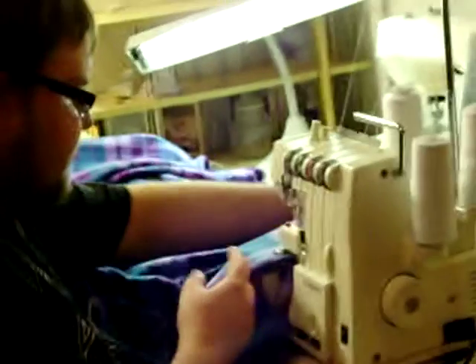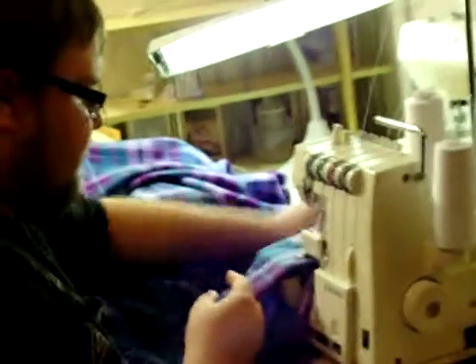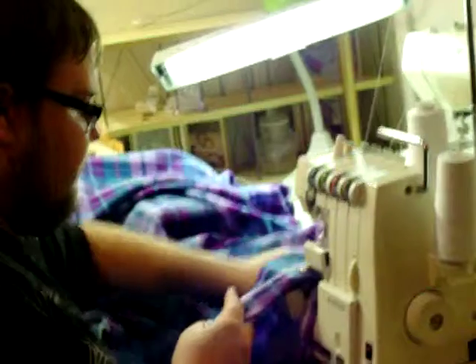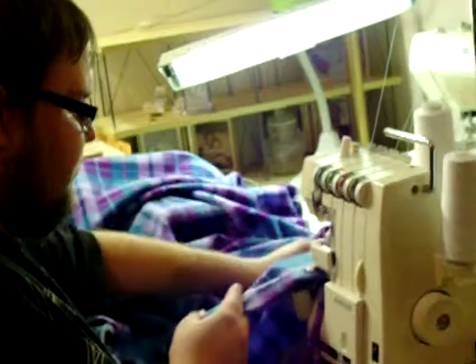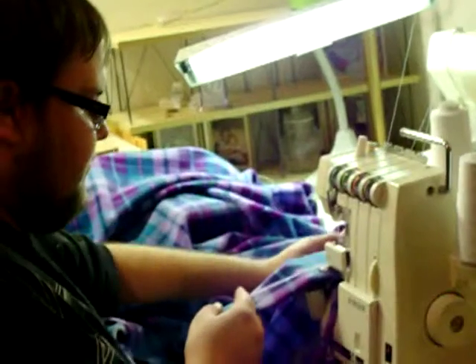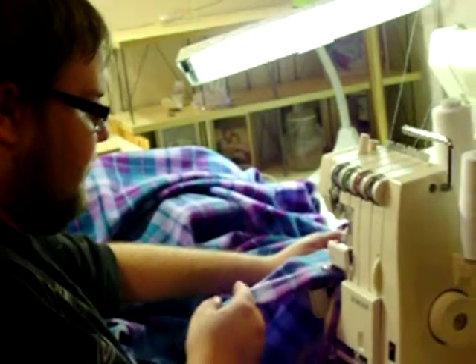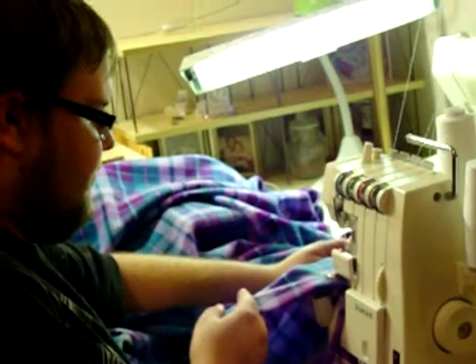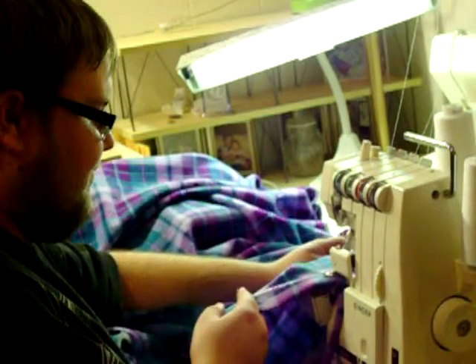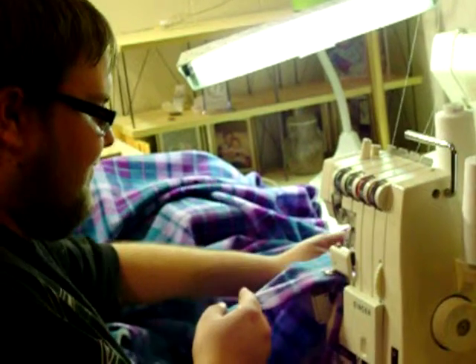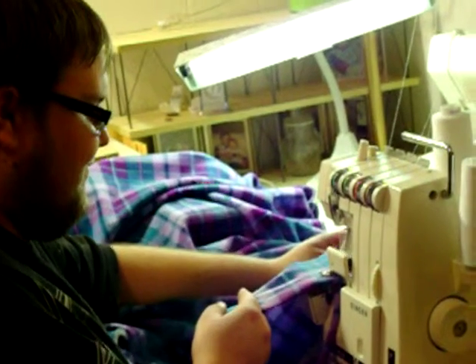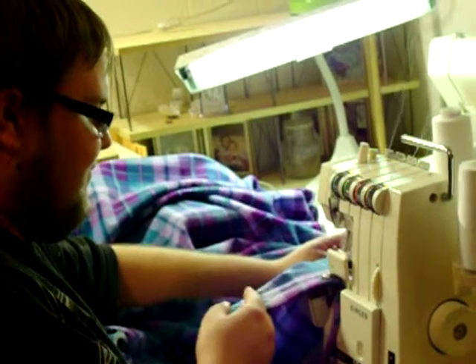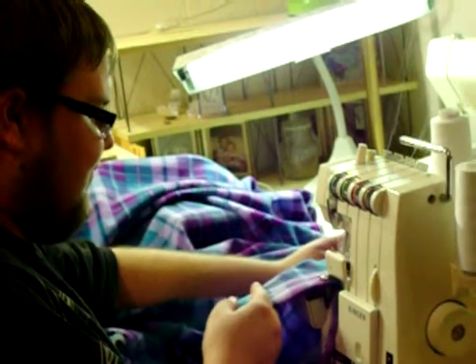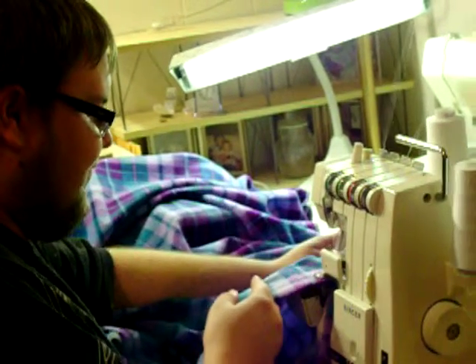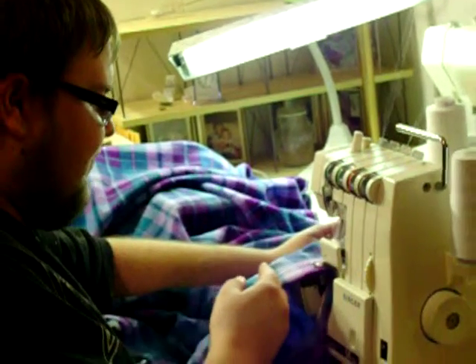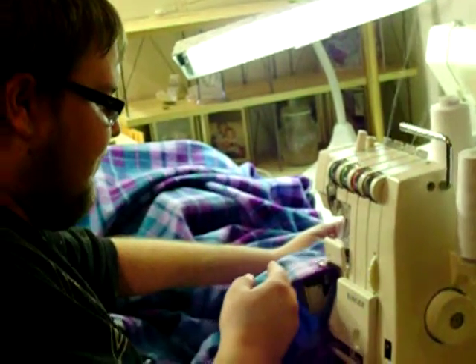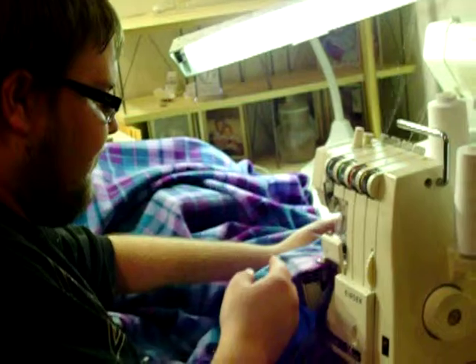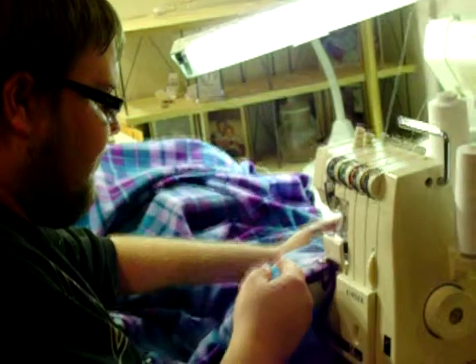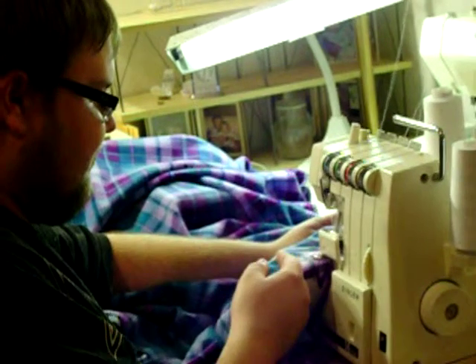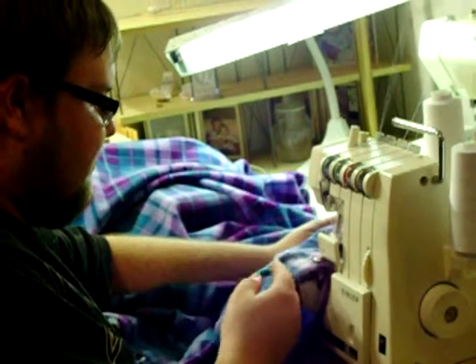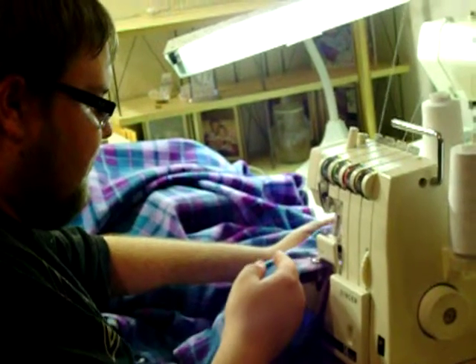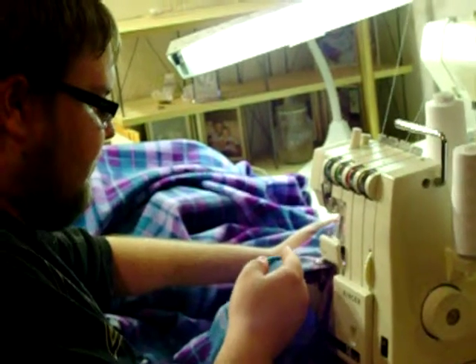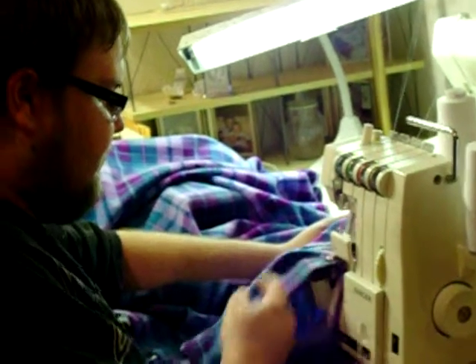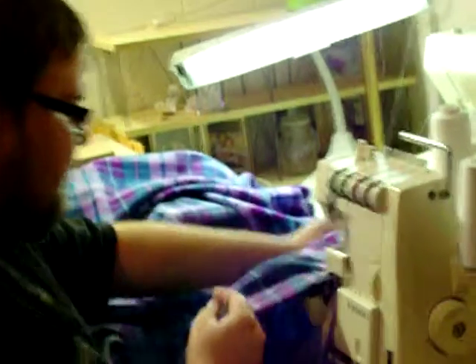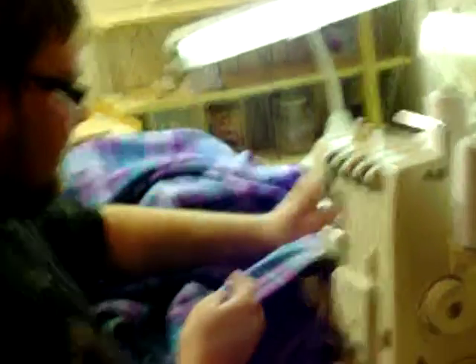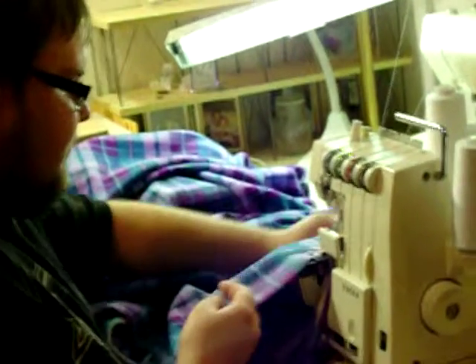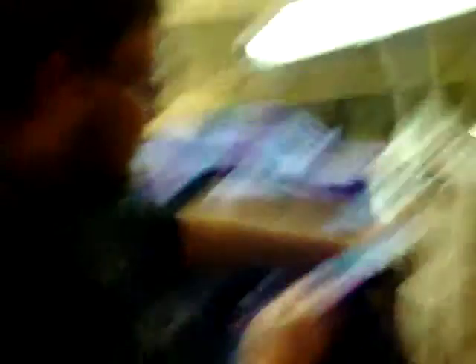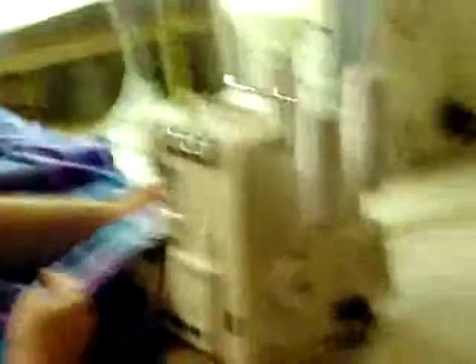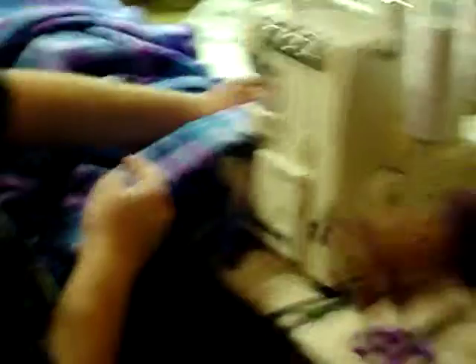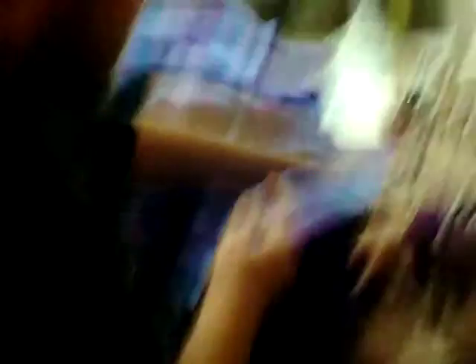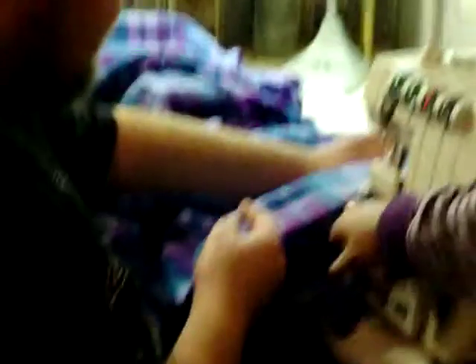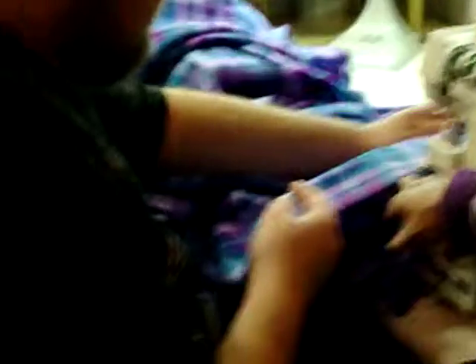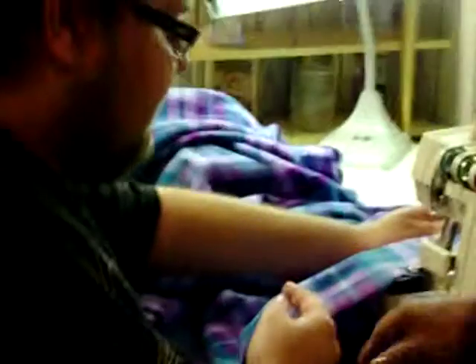Go back to the left, Andy. See, if it falls below this plate, you've got too much over.